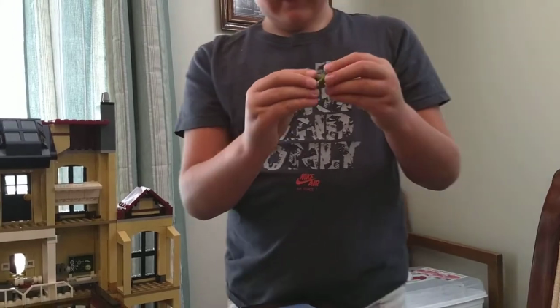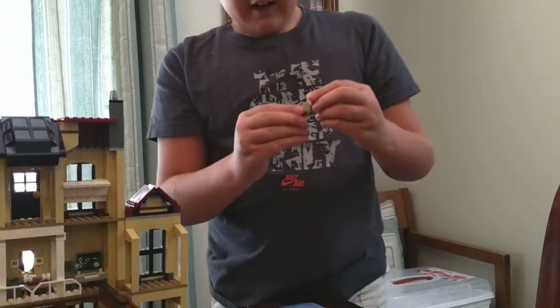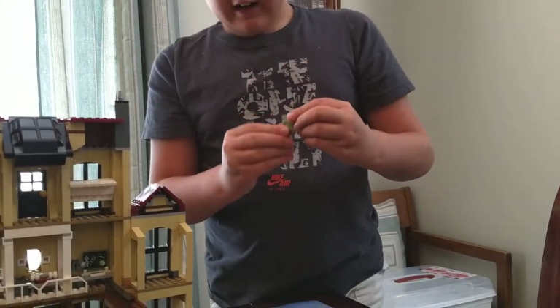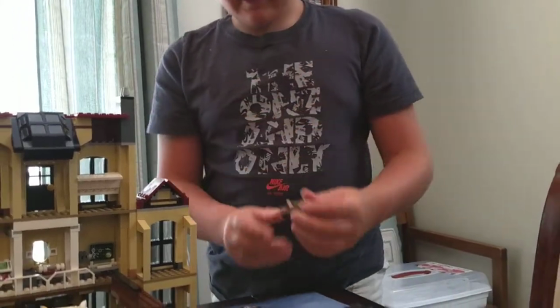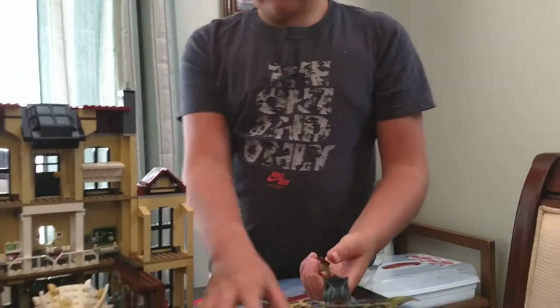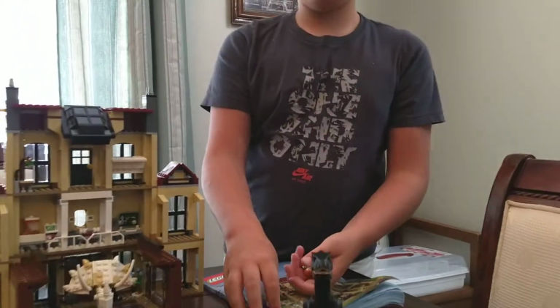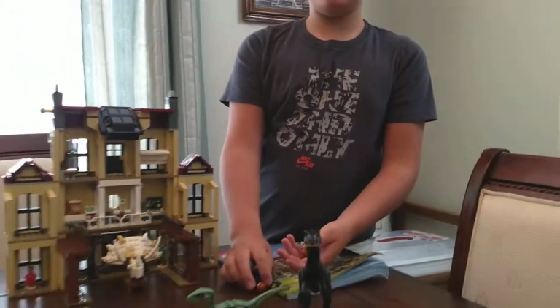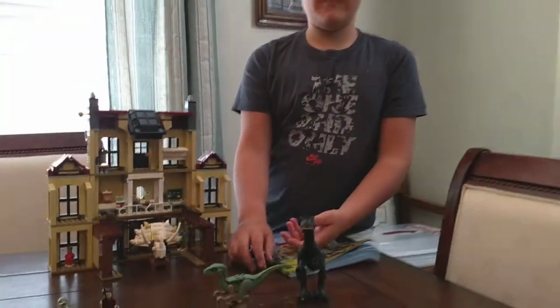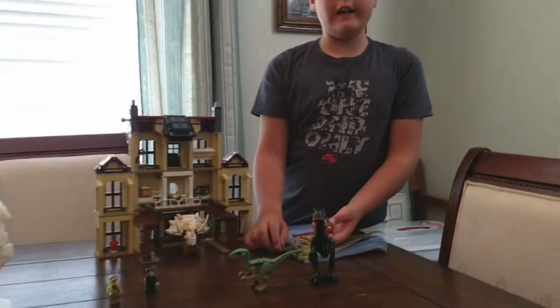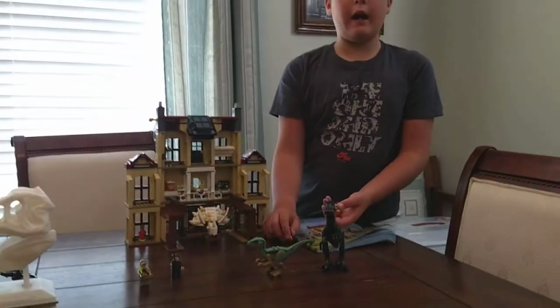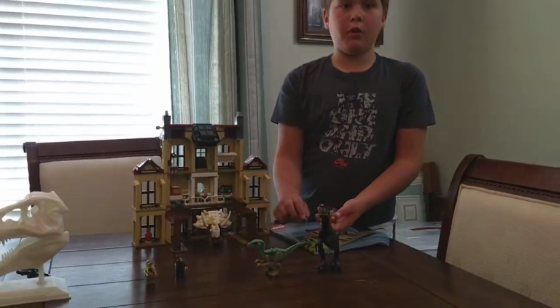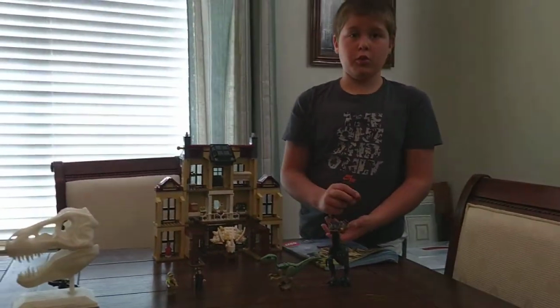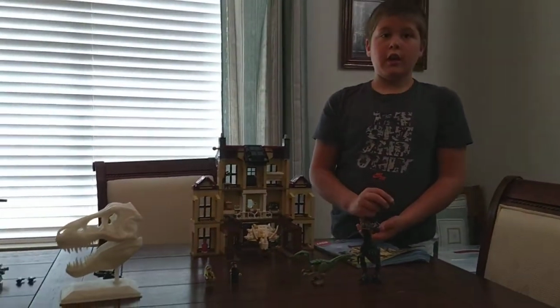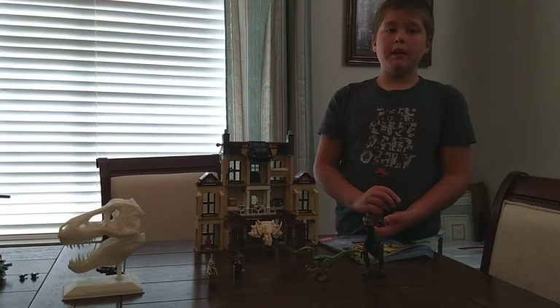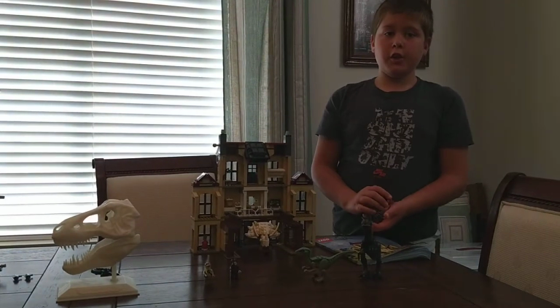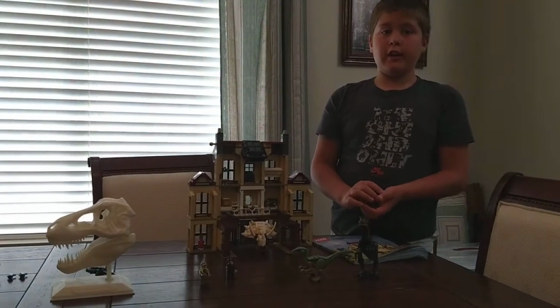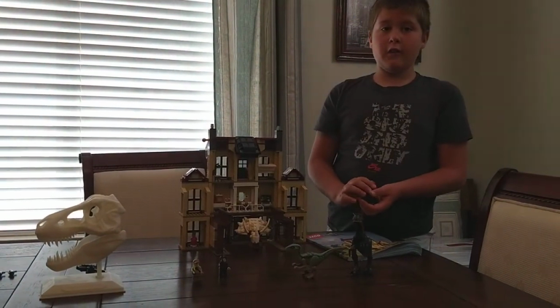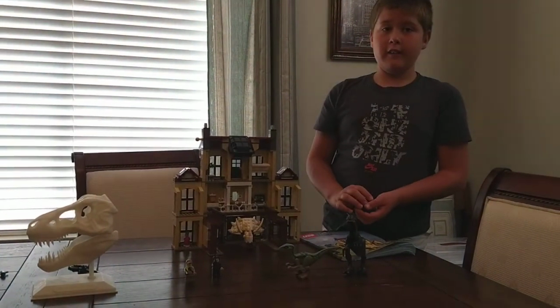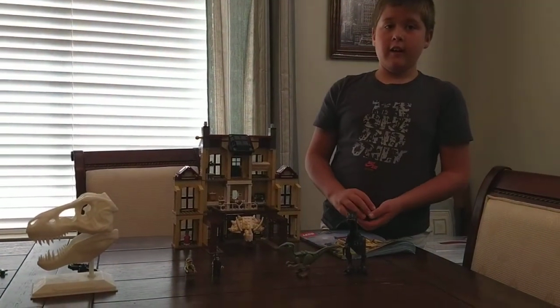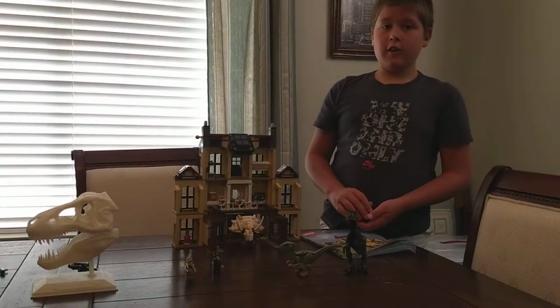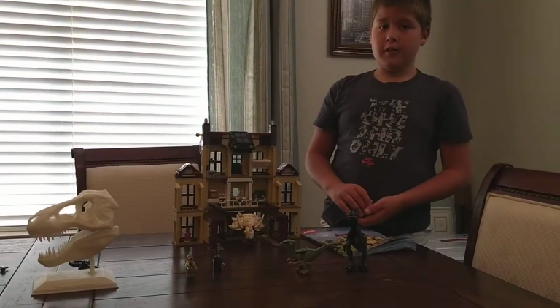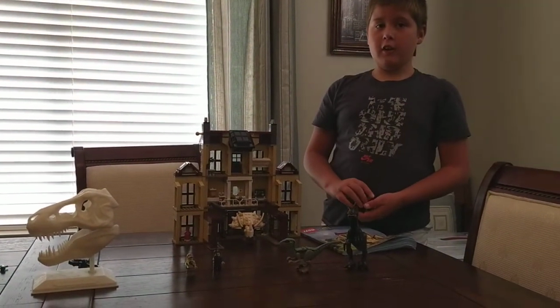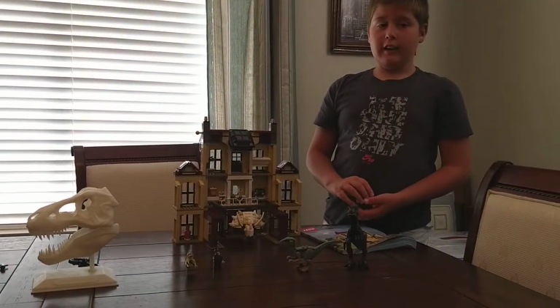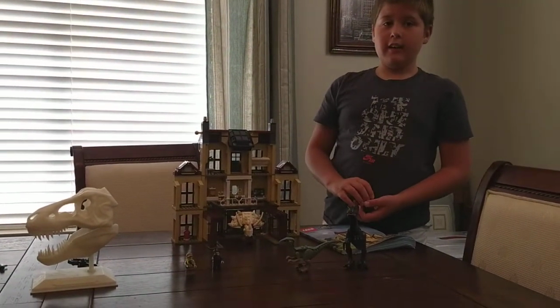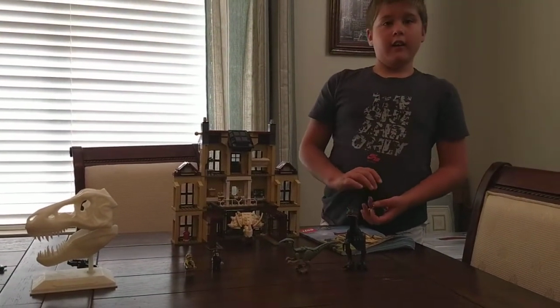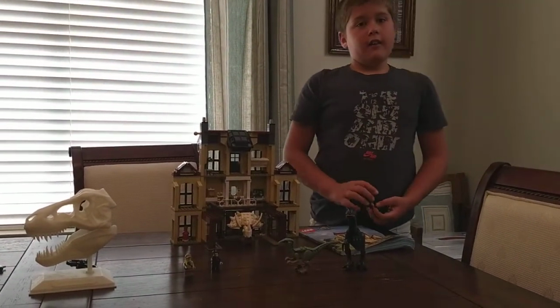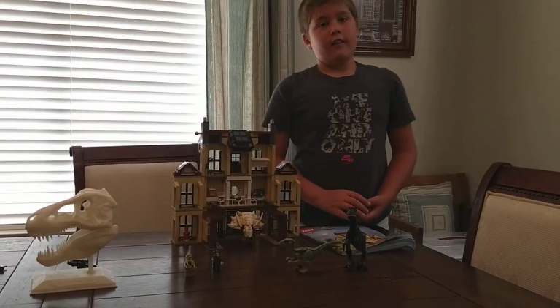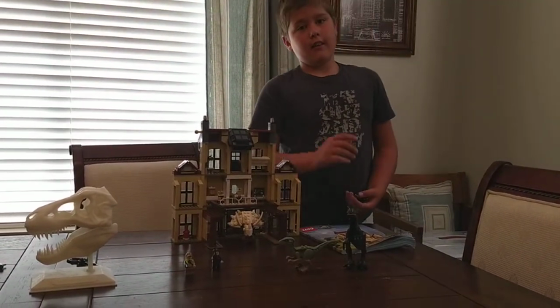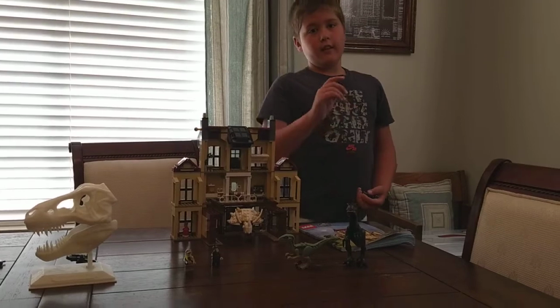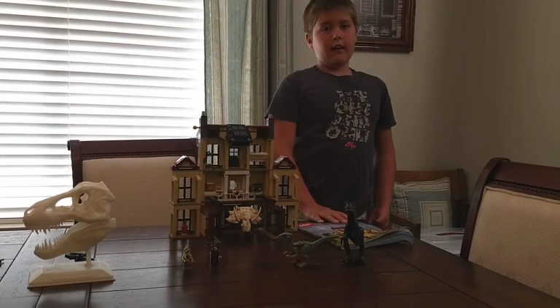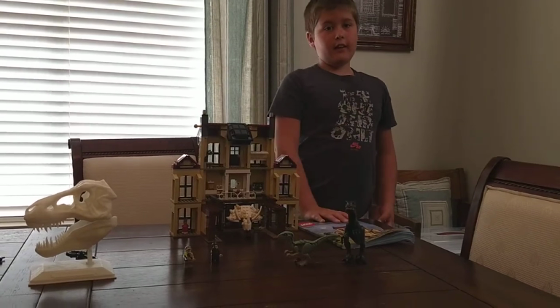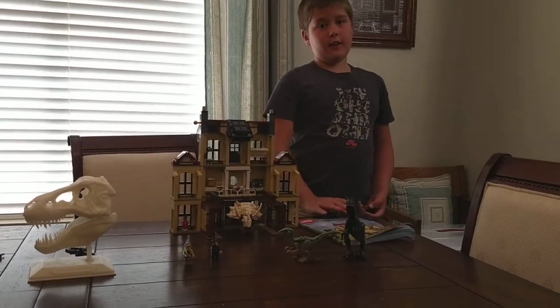And that's all I have today for the Indoraptor review. Please subscribe and tell your friends, share this video and like. And we're done.